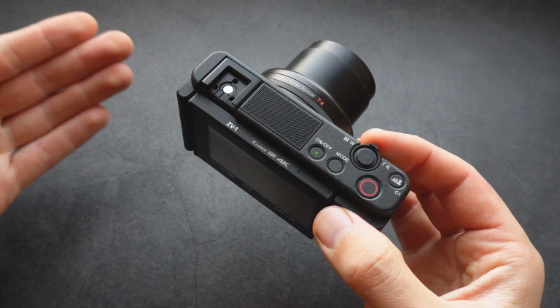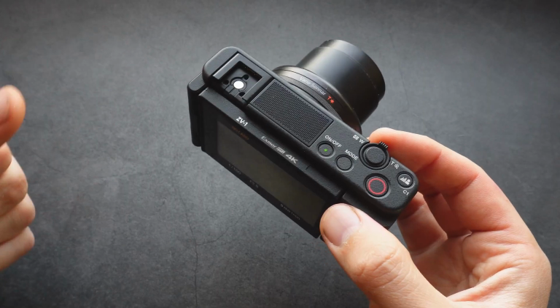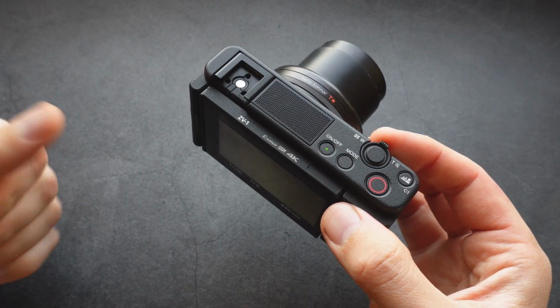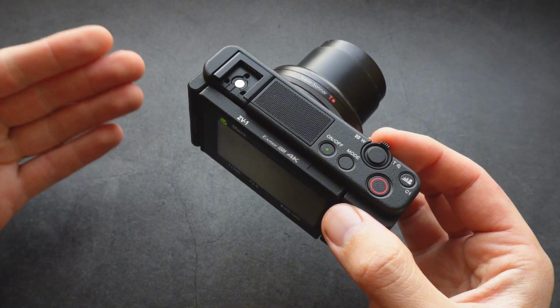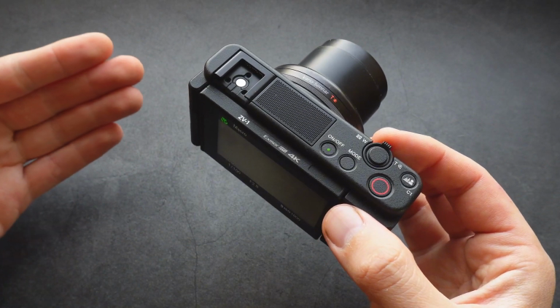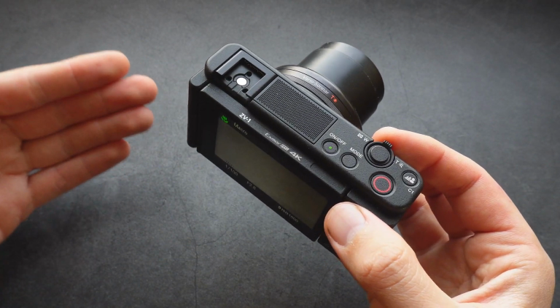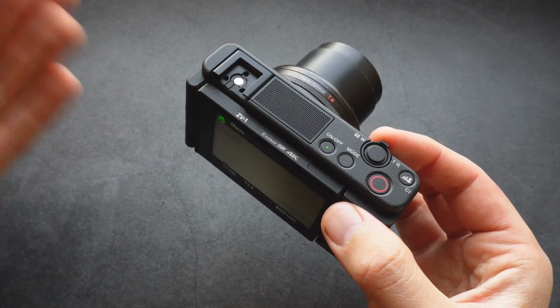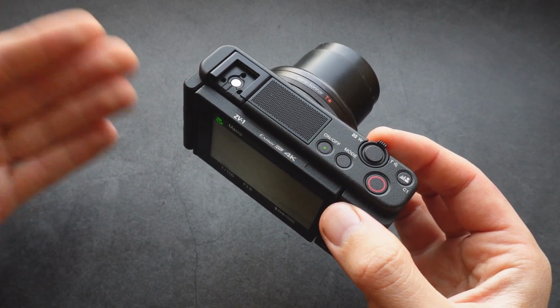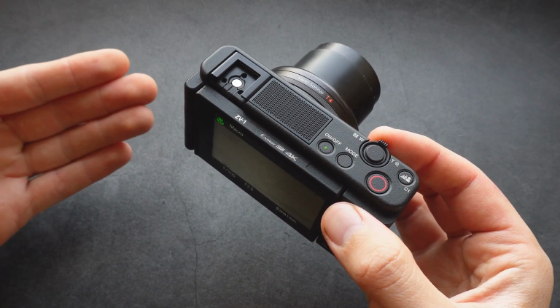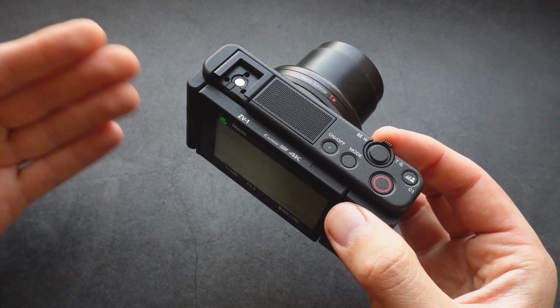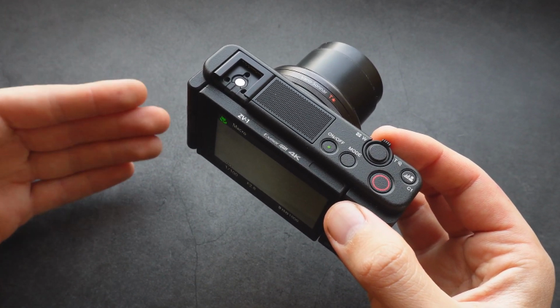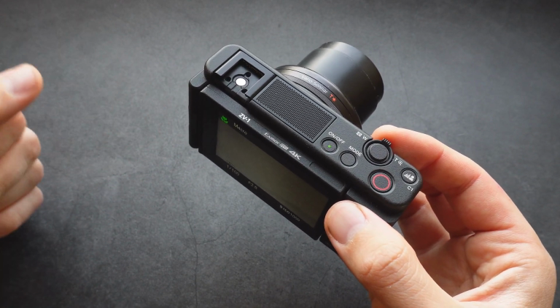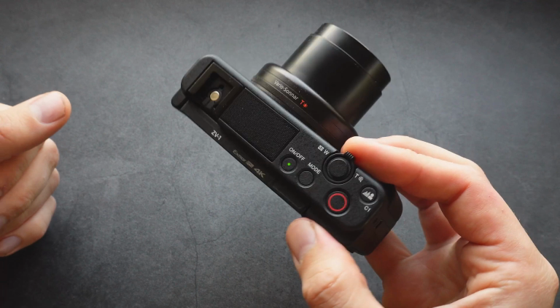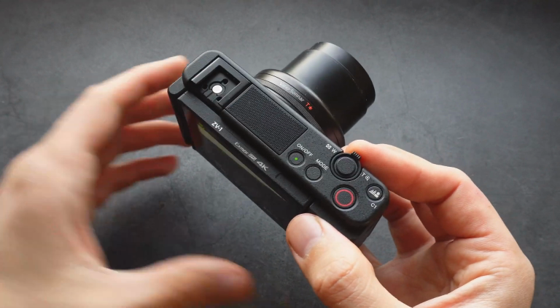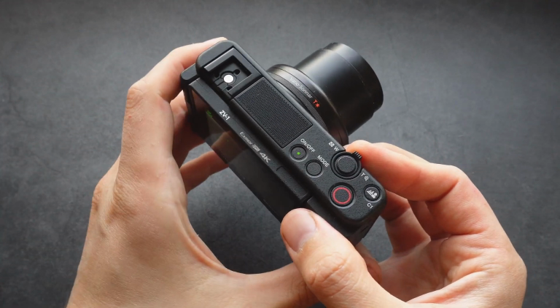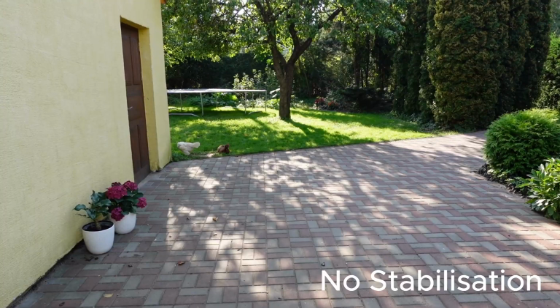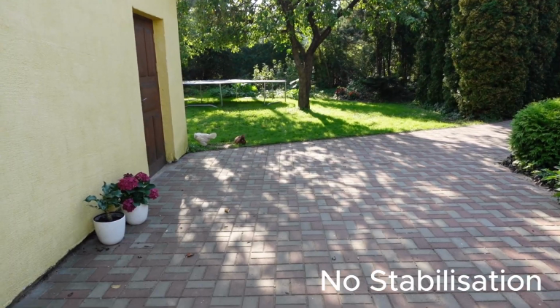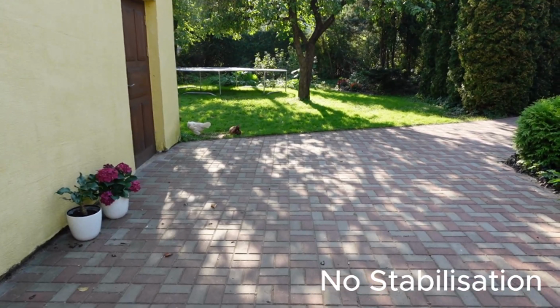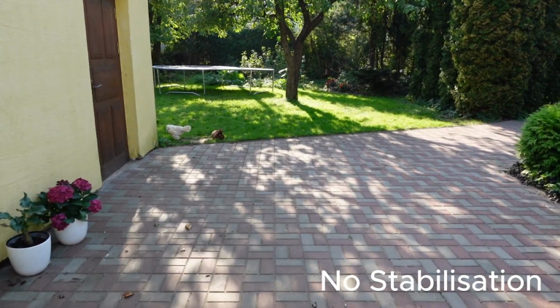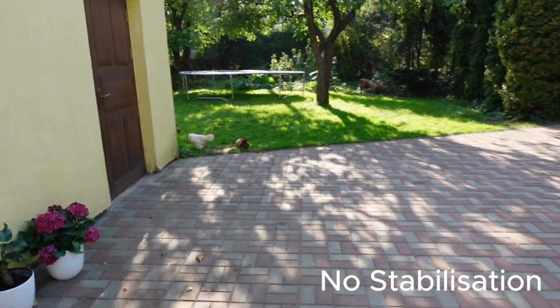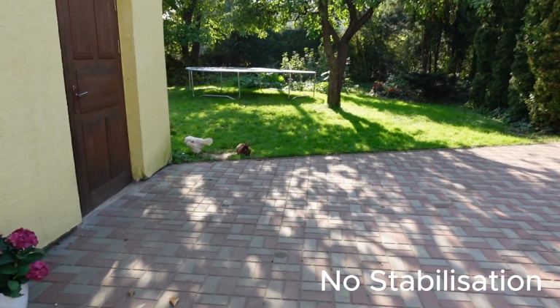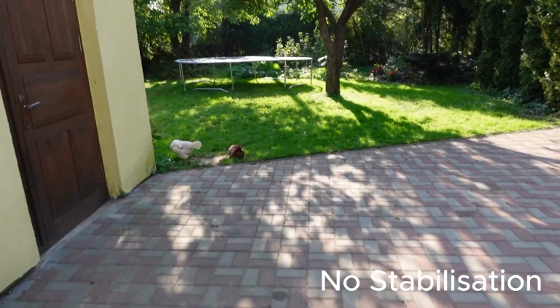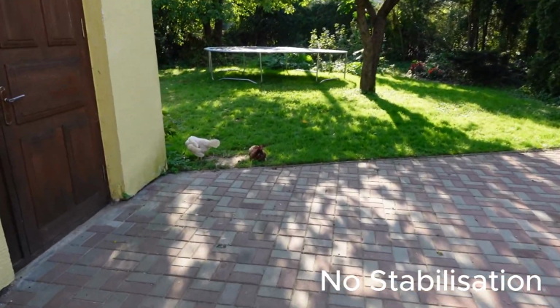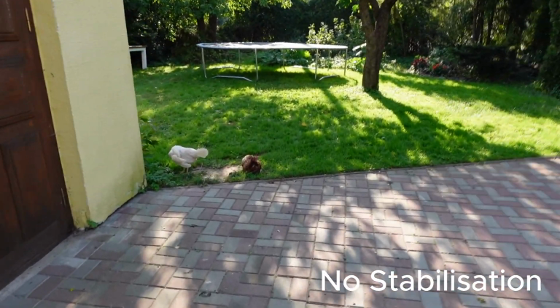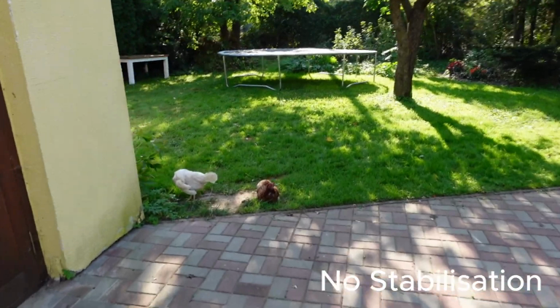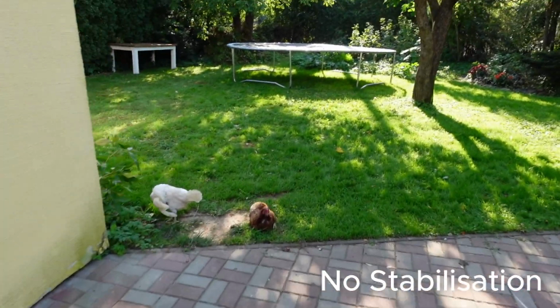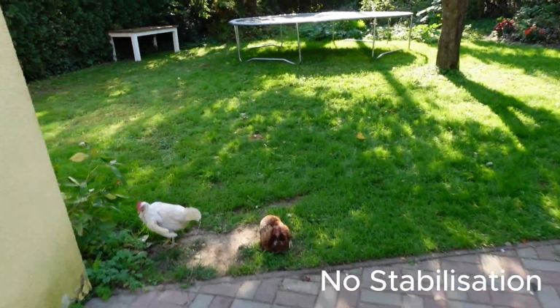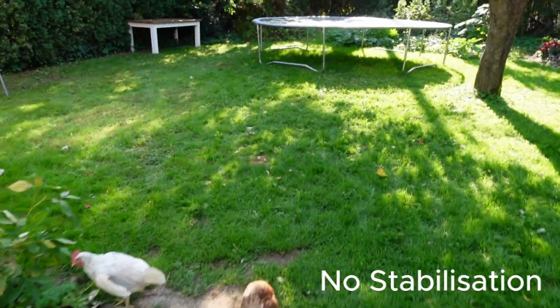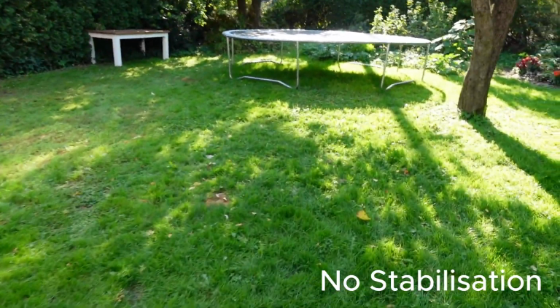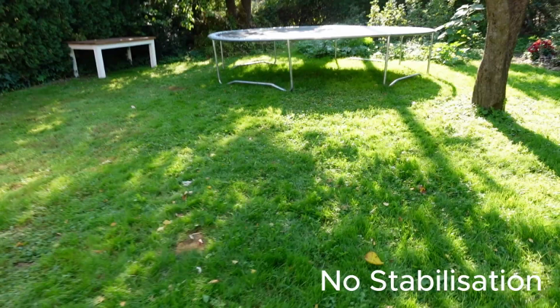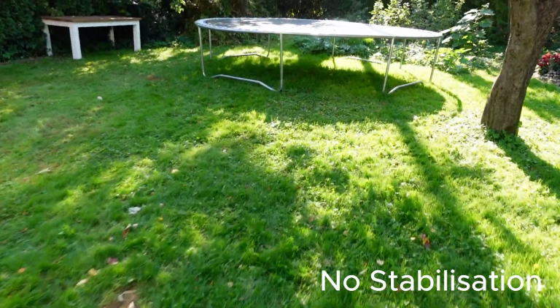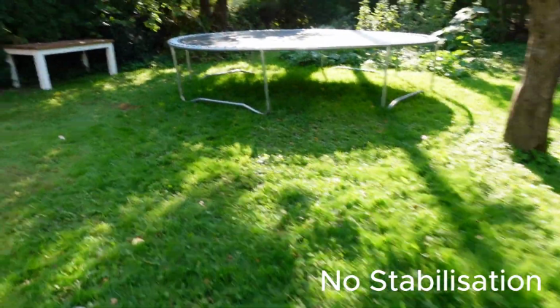Let me show you some real samples I recorded, showing no stabilization, active, and standard stabilization. Here I'm walking without any stabilization whatsoever — everything is turned off, and this is what it looks like.